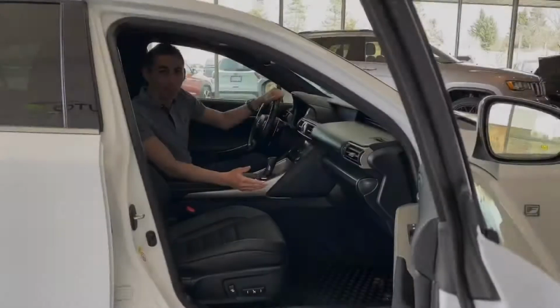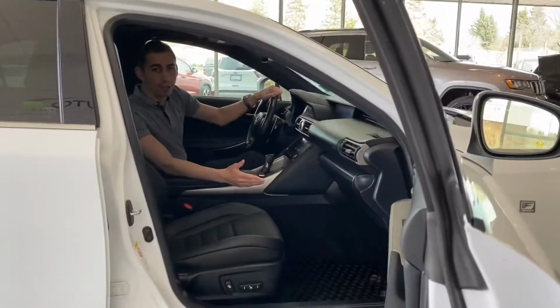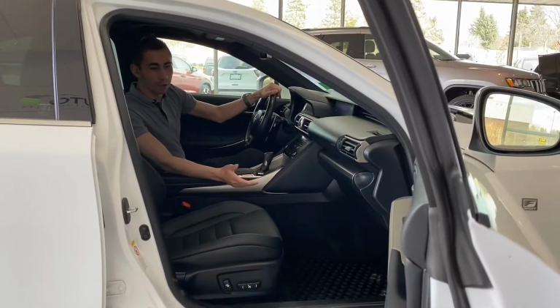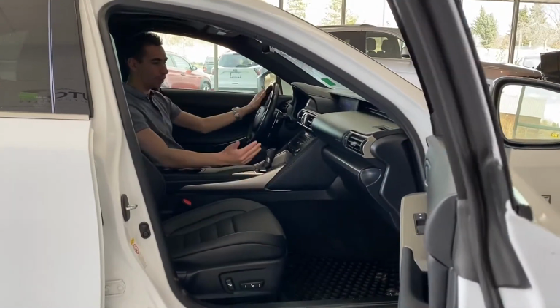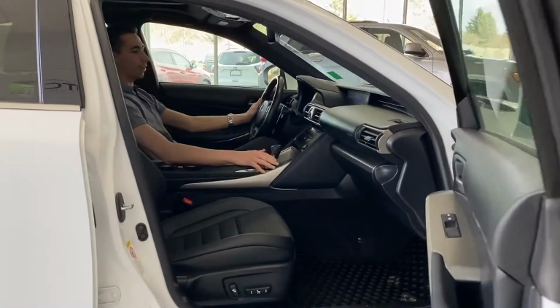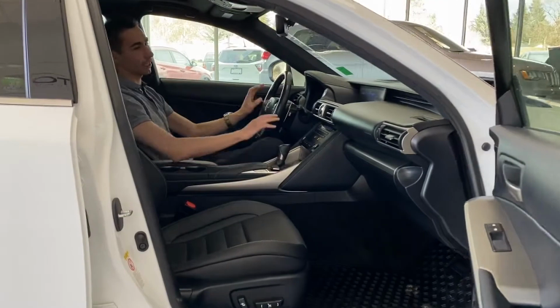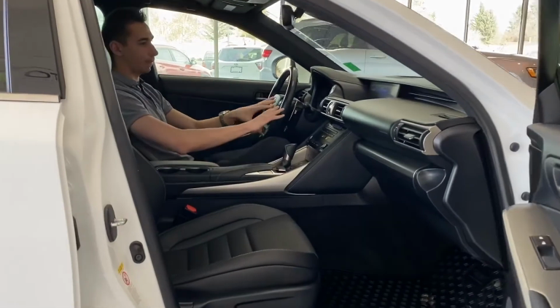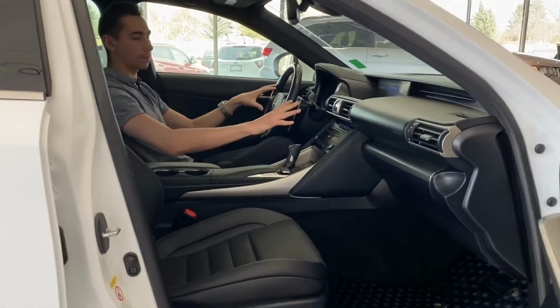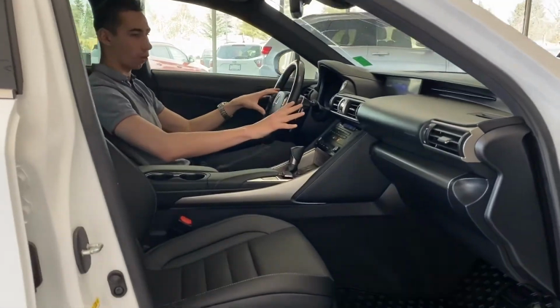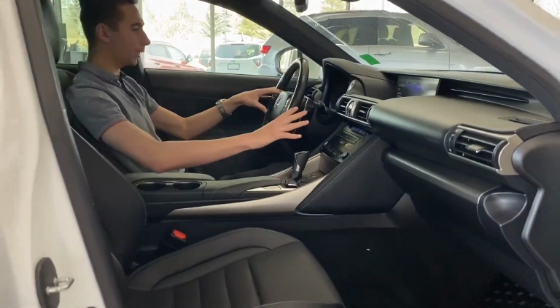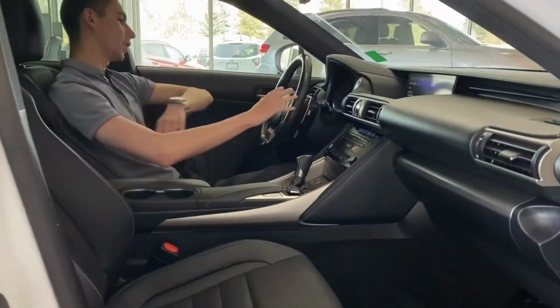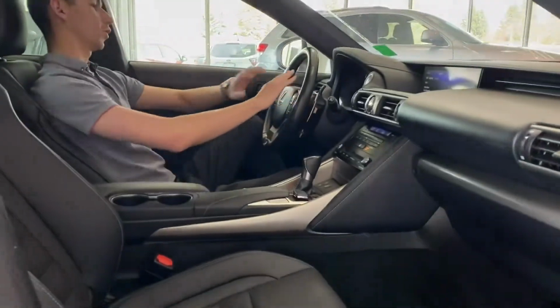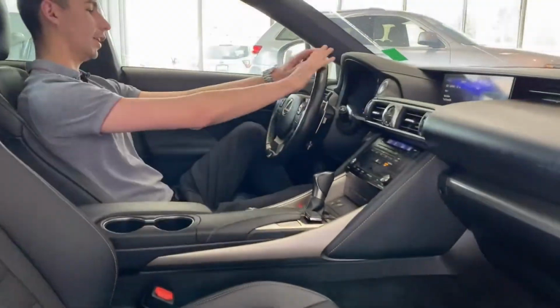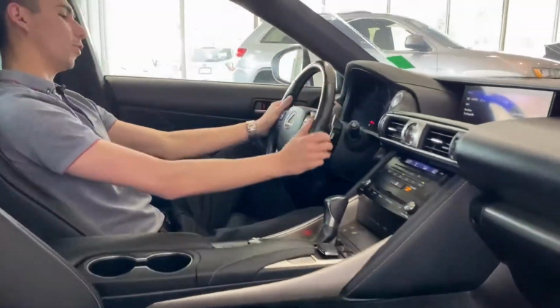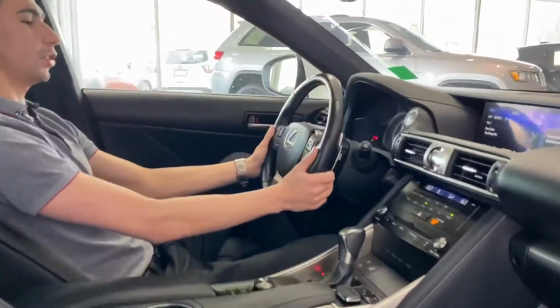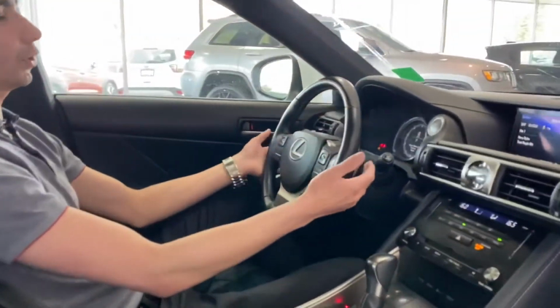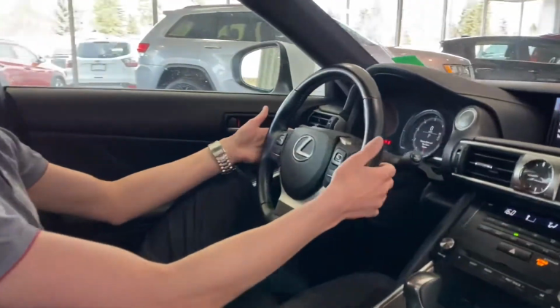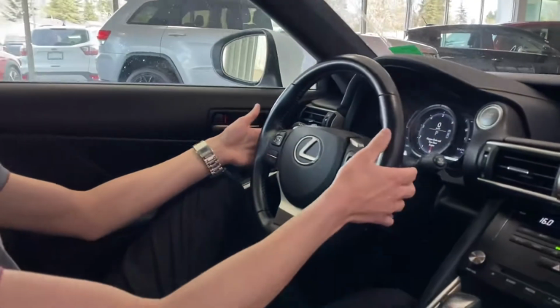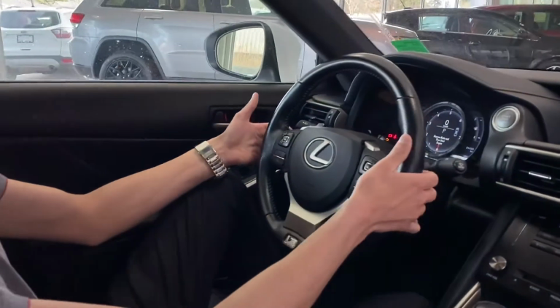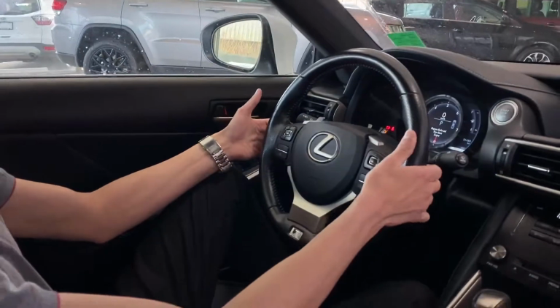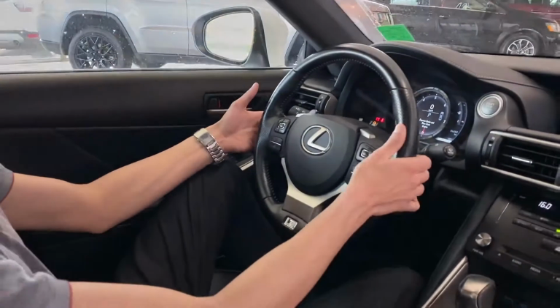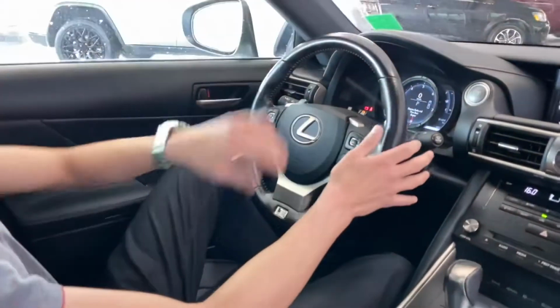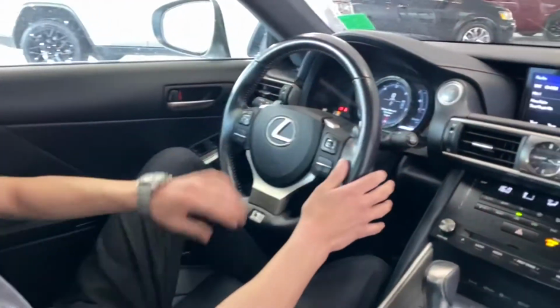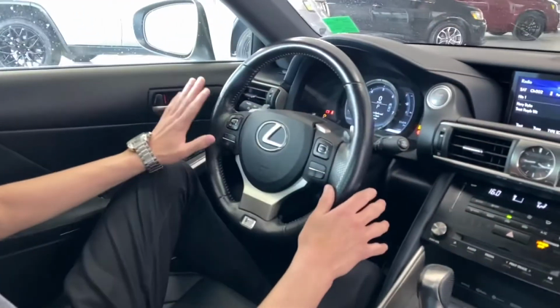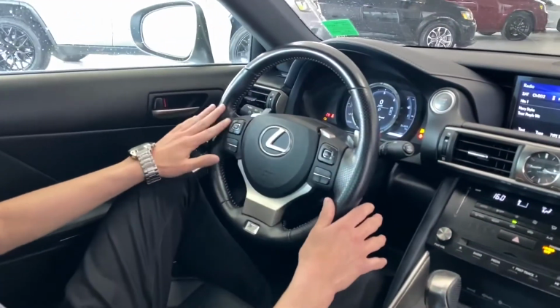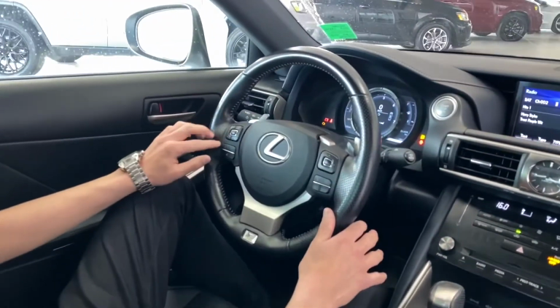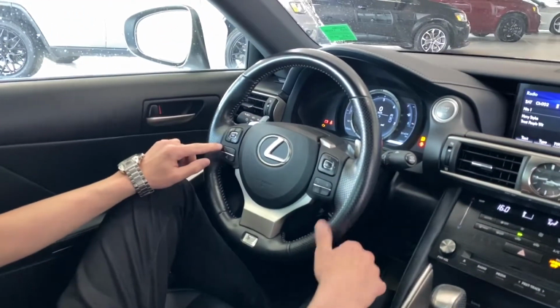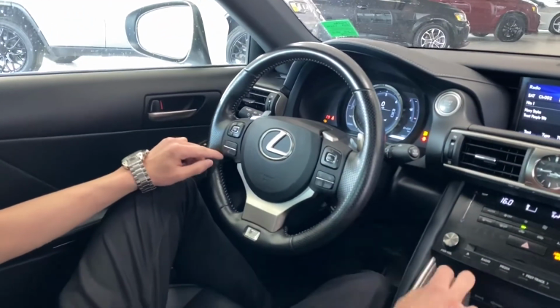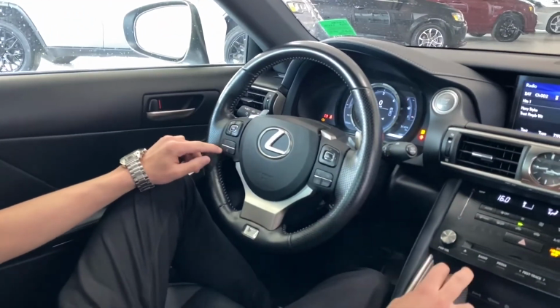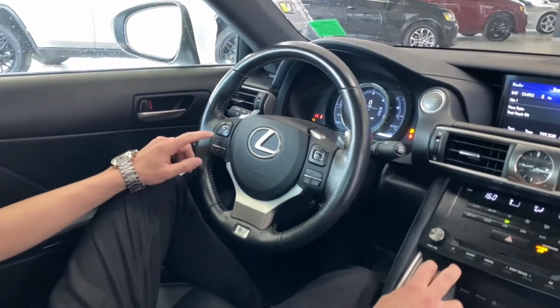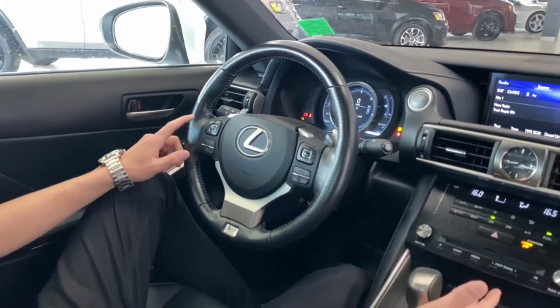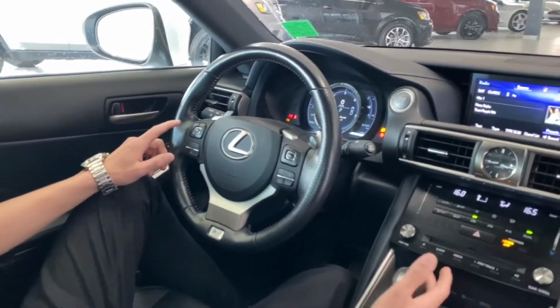Alright guys, coming inside you've got the nice spaceship-like cockpit. You've got the nice leather-wrapped steering wheel, flappy paddle shifters, and over on the control side you've got voice recognition for hands-free calling.